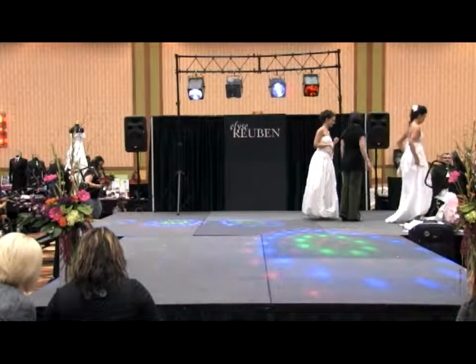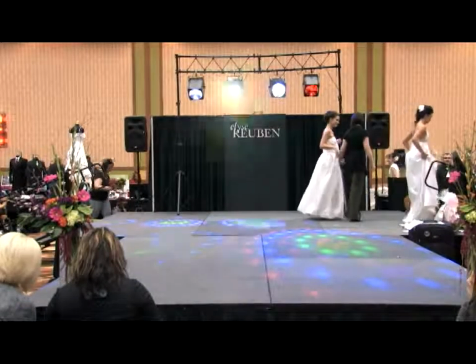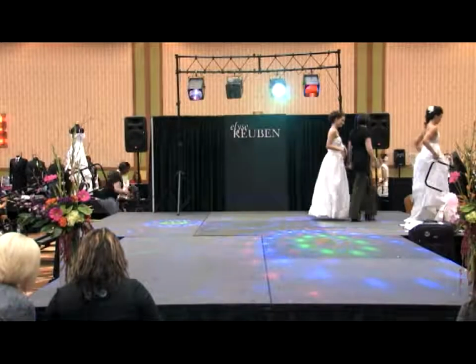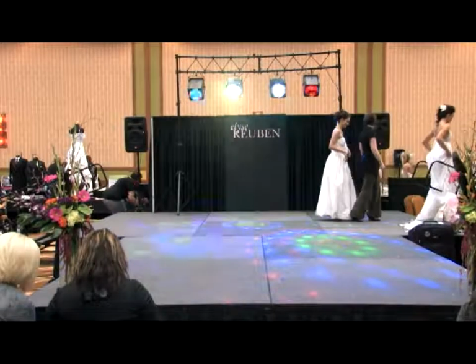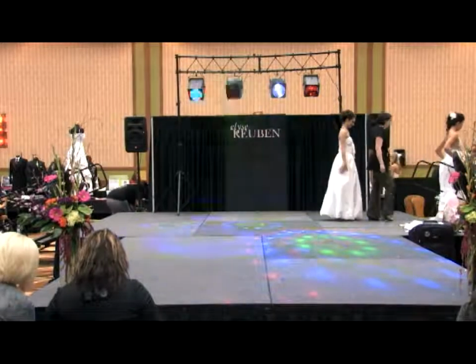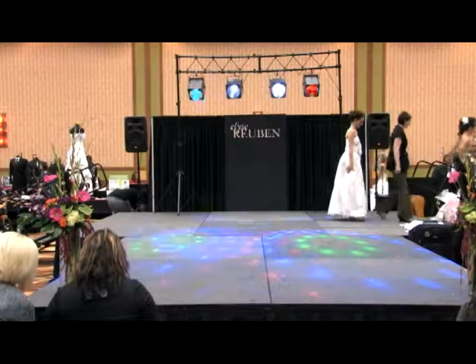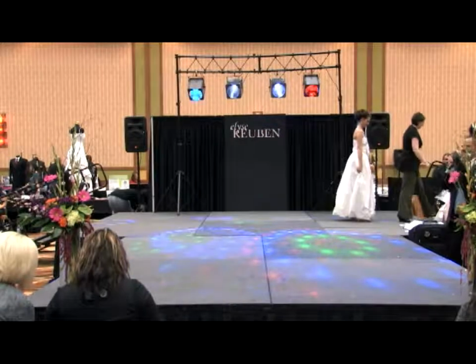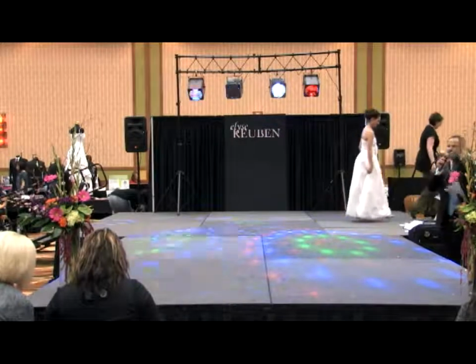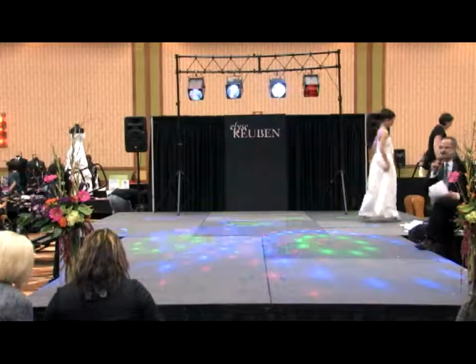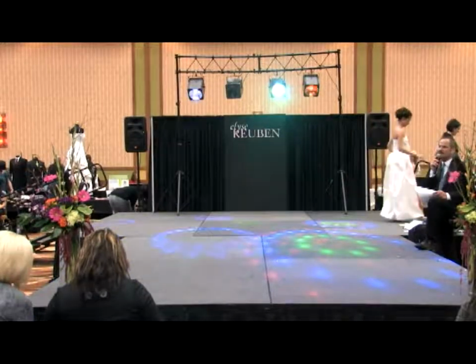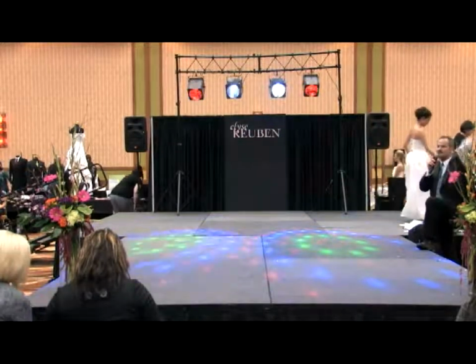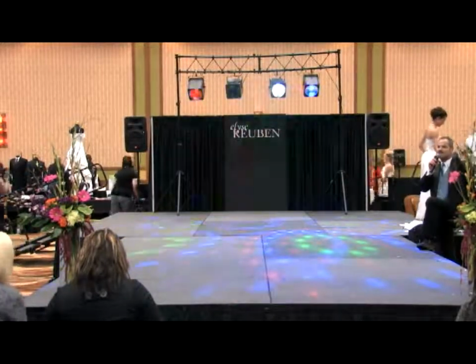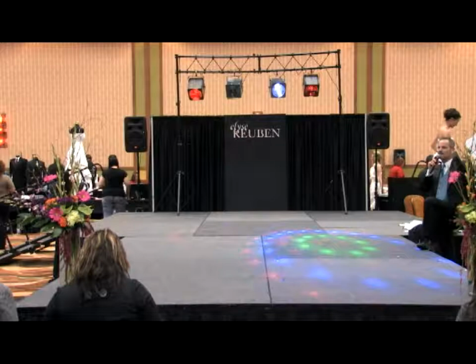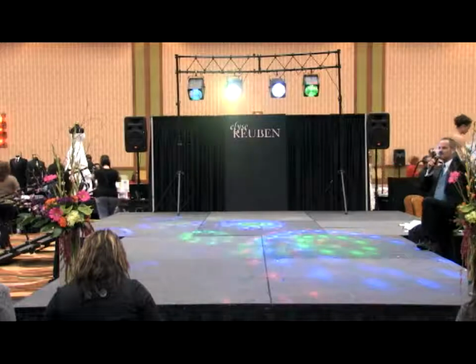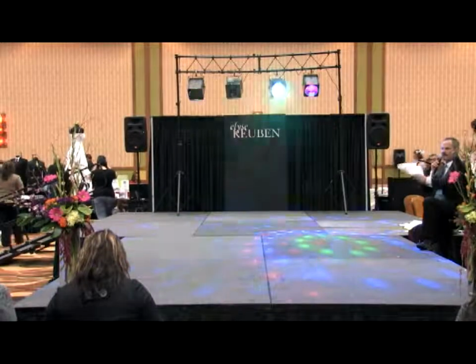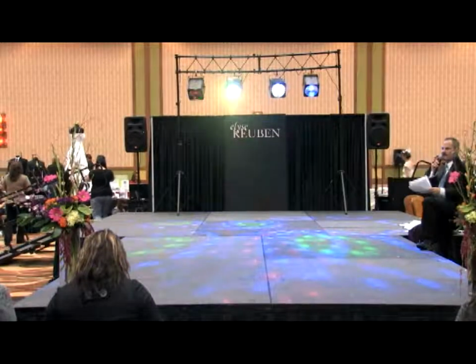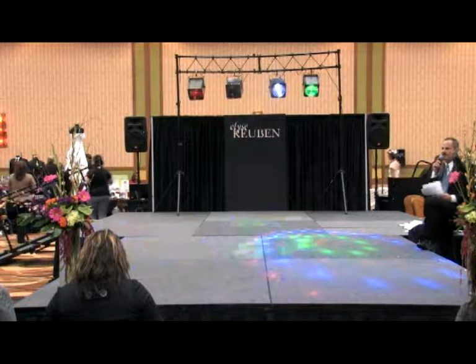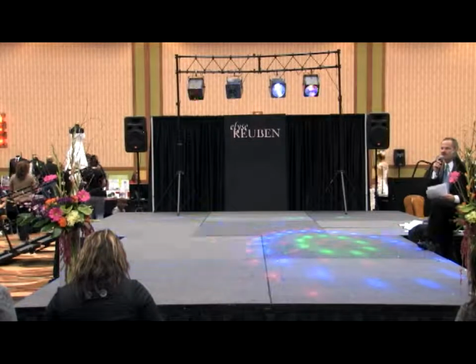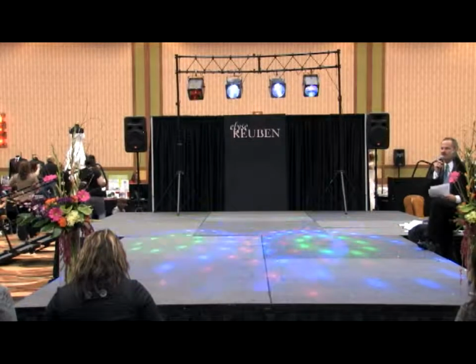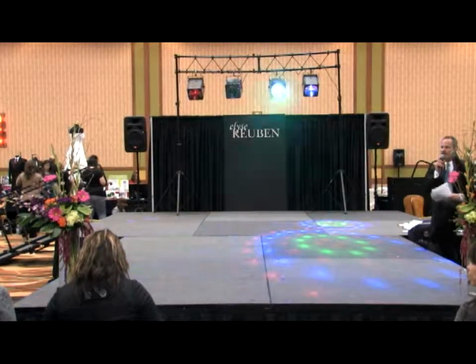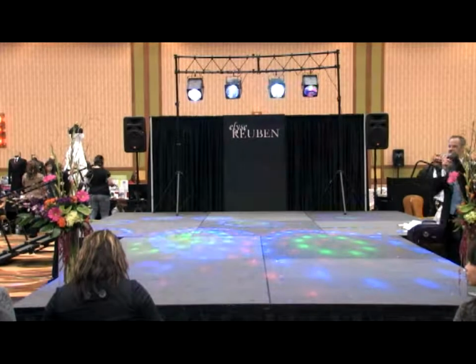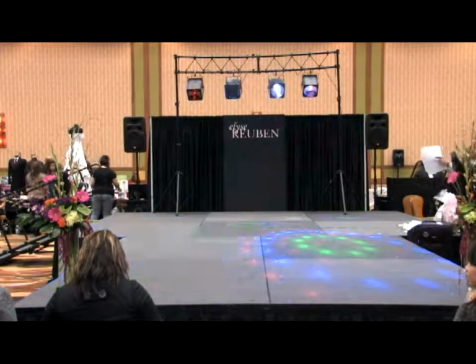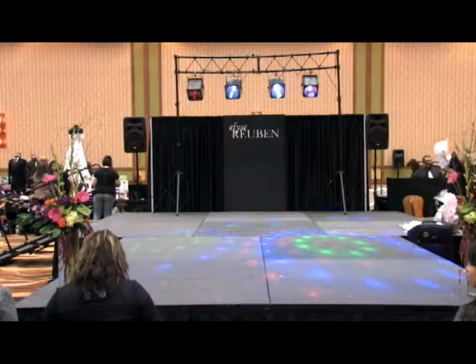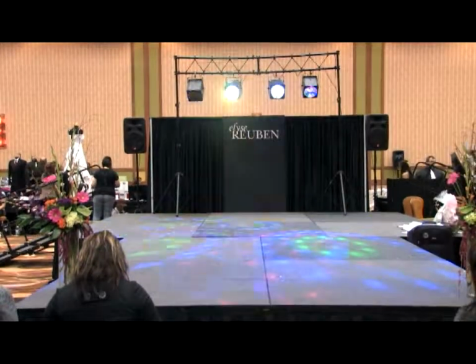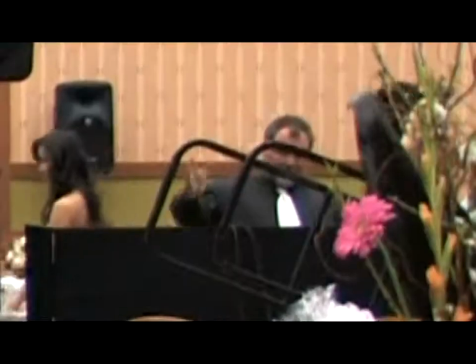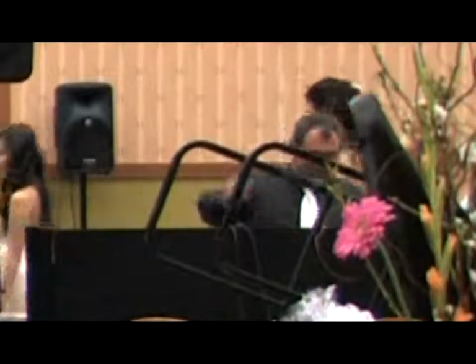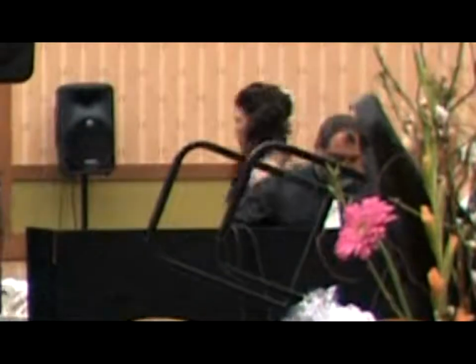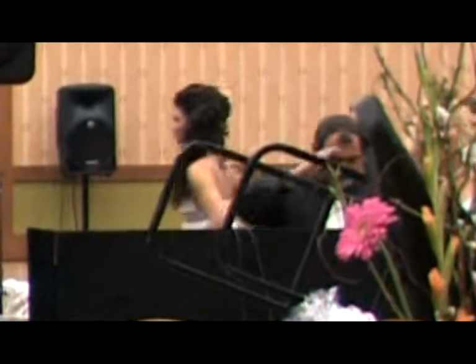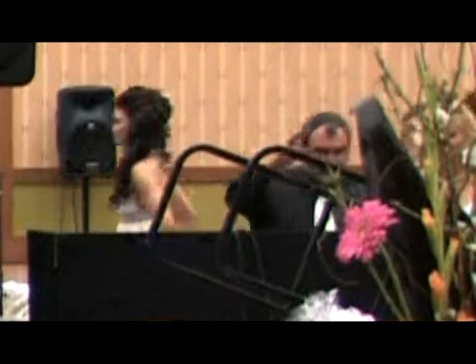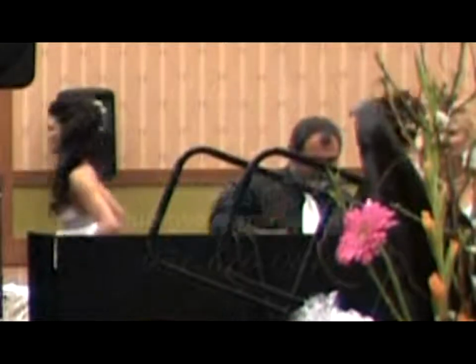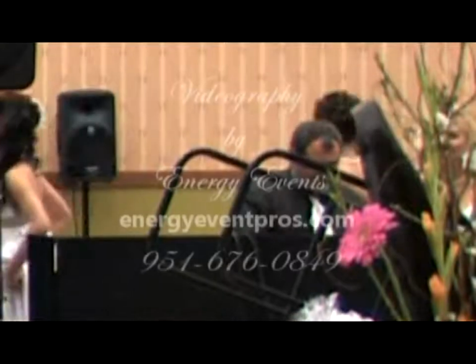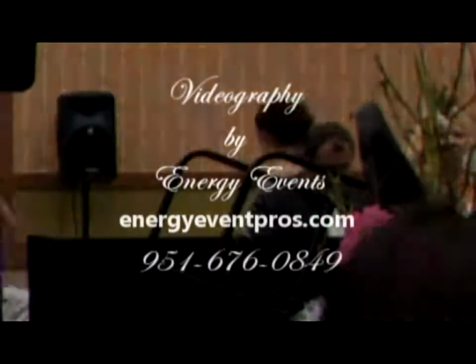Go by and see him for all of your wedding needs. He's a great MC — and you've got to have a great MC and great music for your wedding. Go by and see T.K. Brown, Energy Events. Thank you so much.